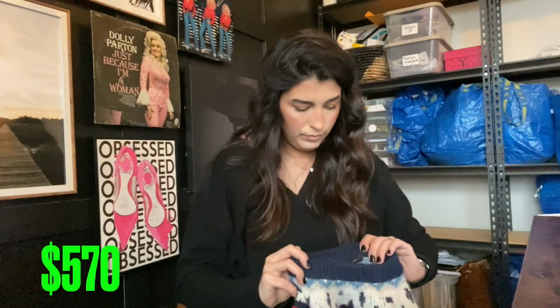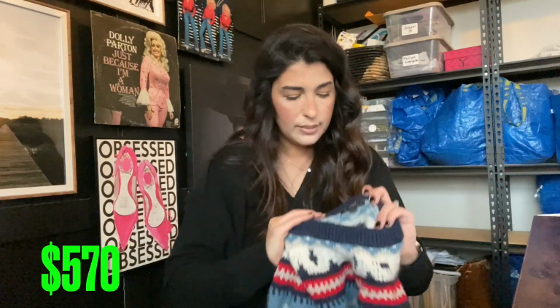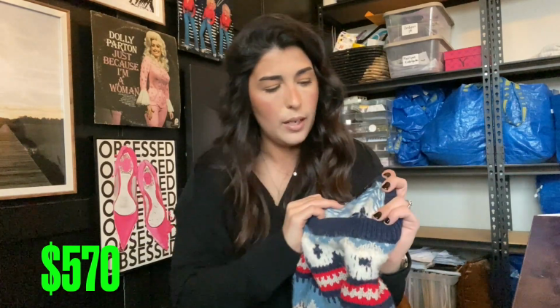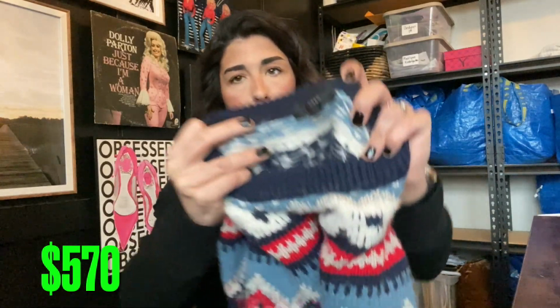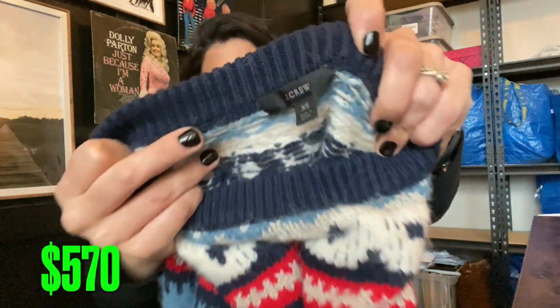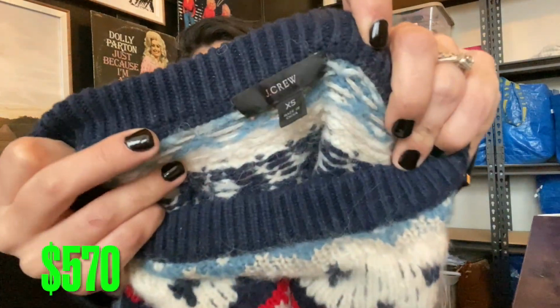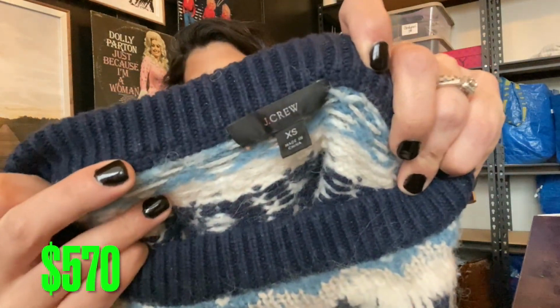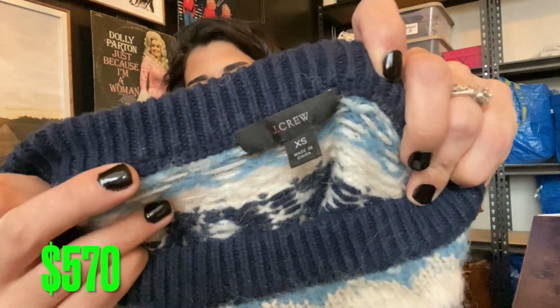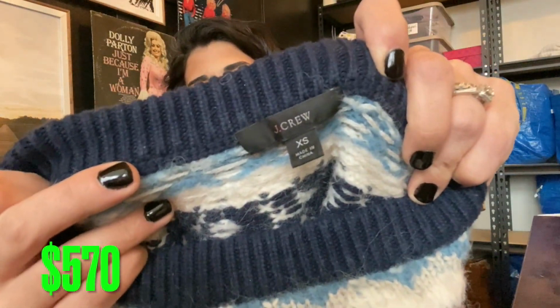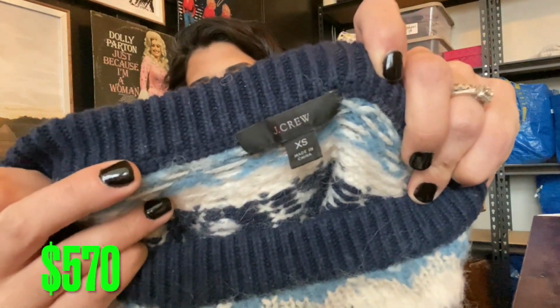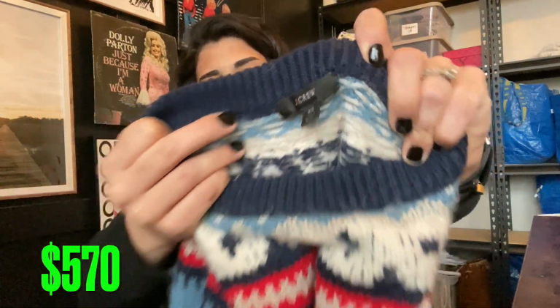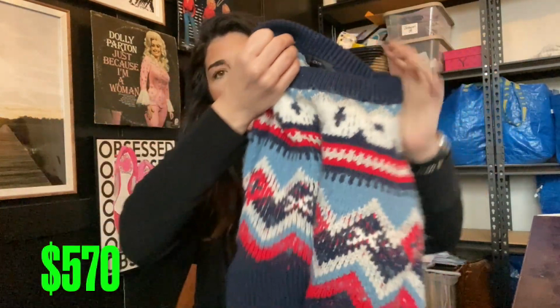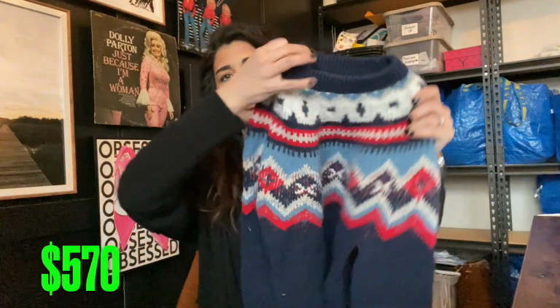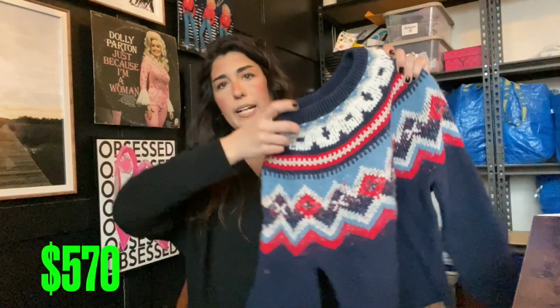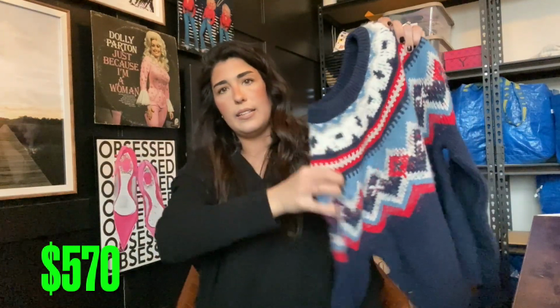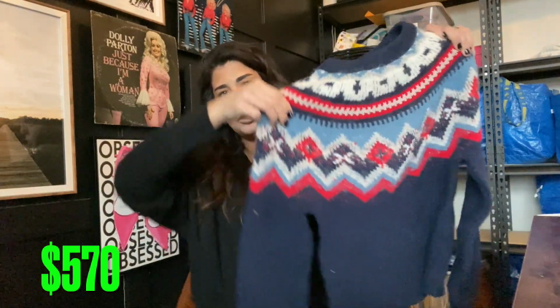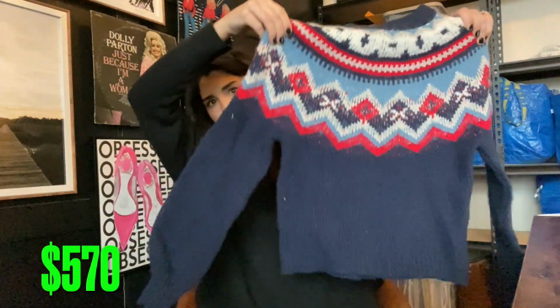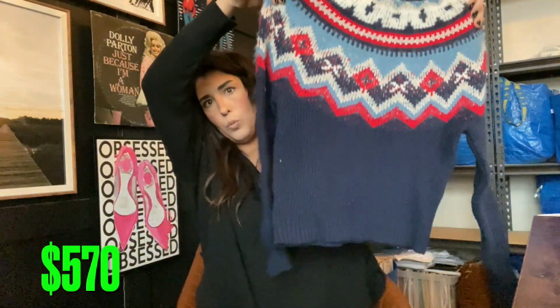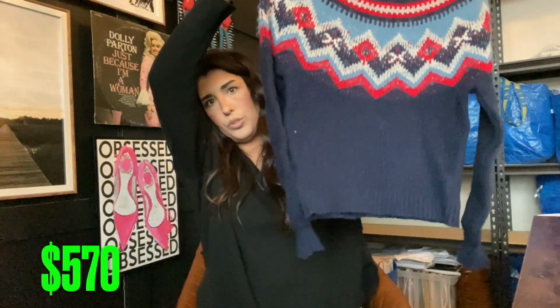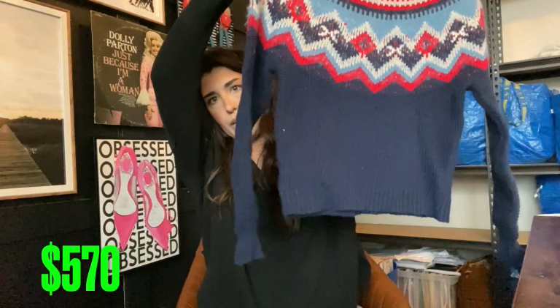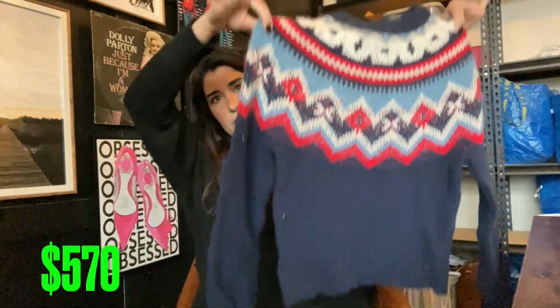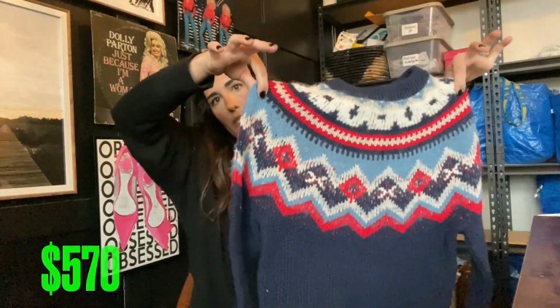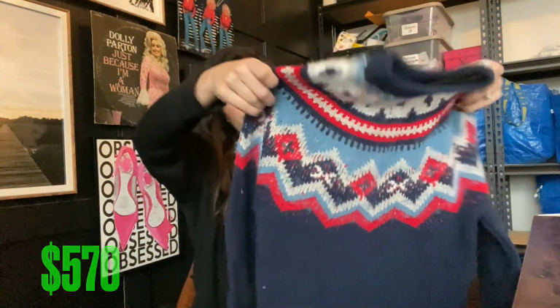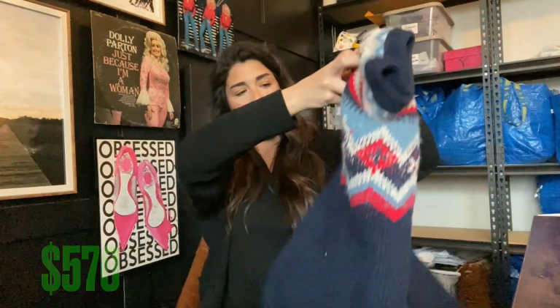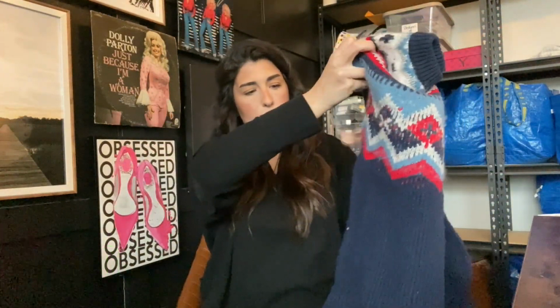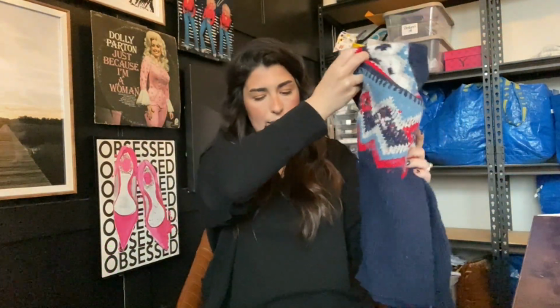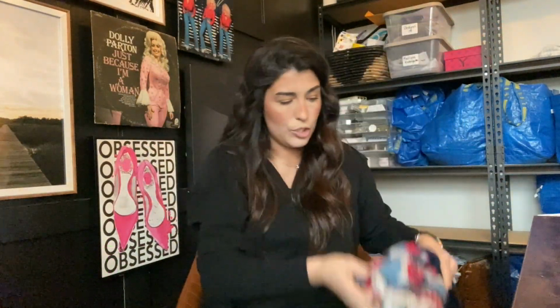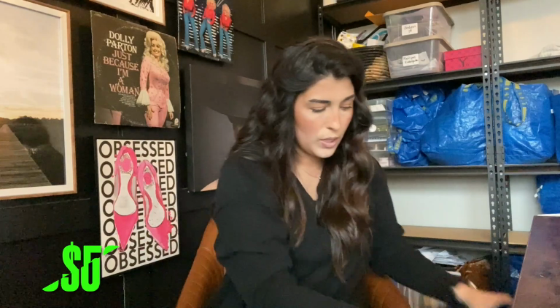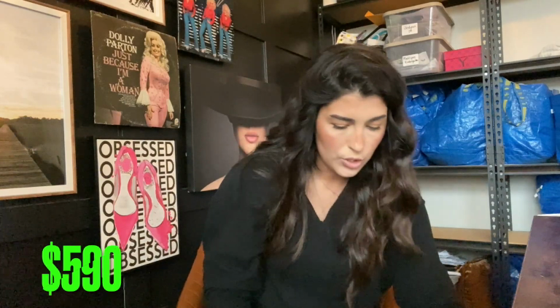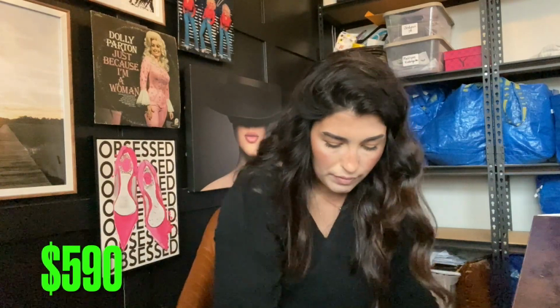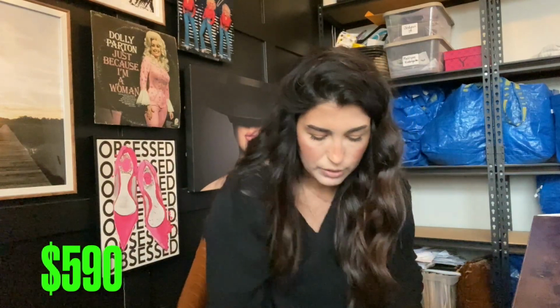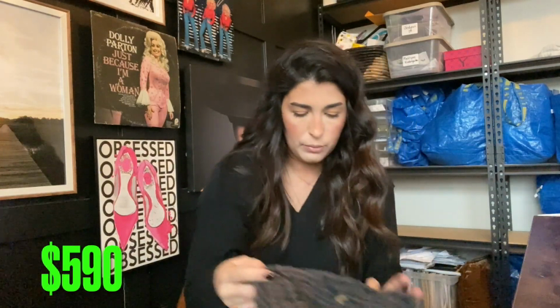Next up another J.Crew — newer tag, size extra small, wool sweater. Very cute. I bet I get $20 to $25 for that one.